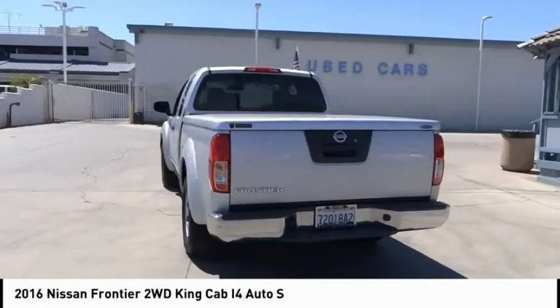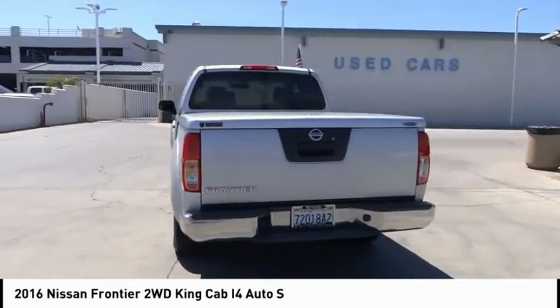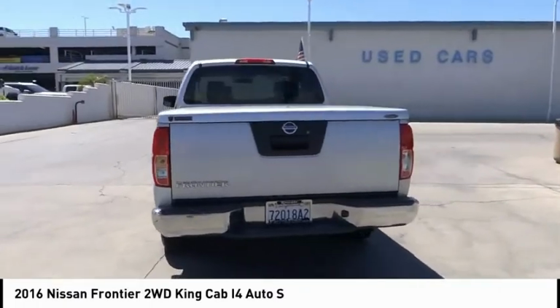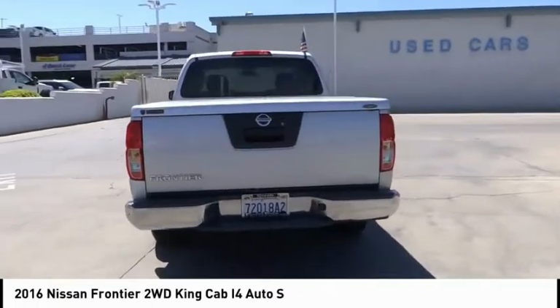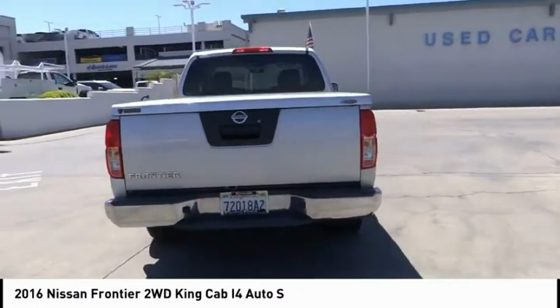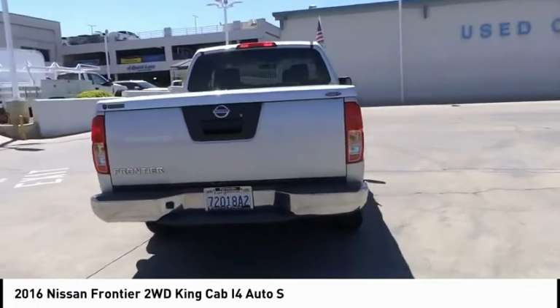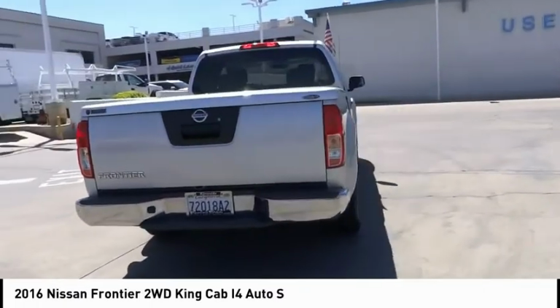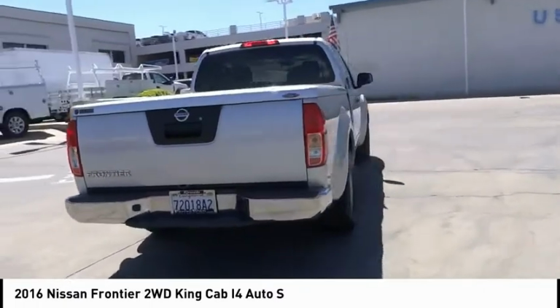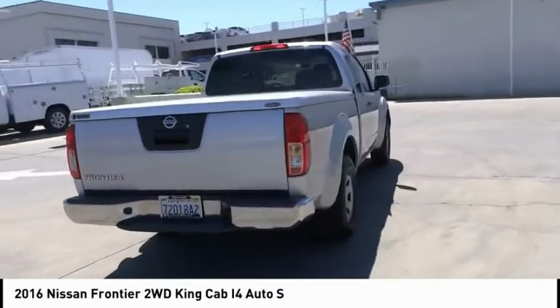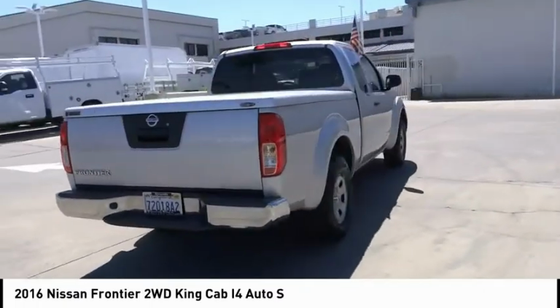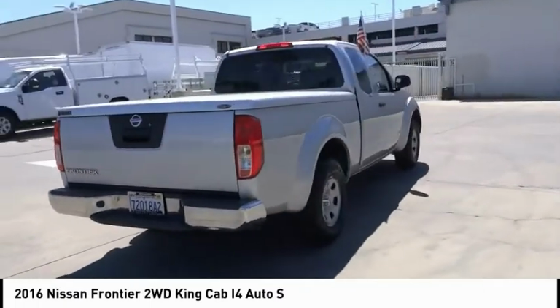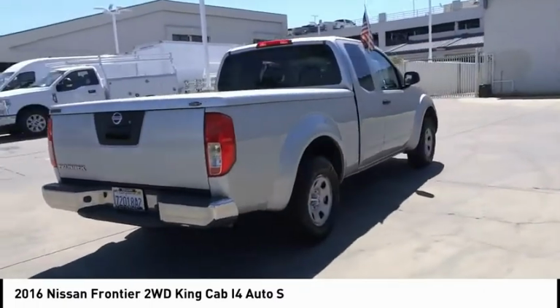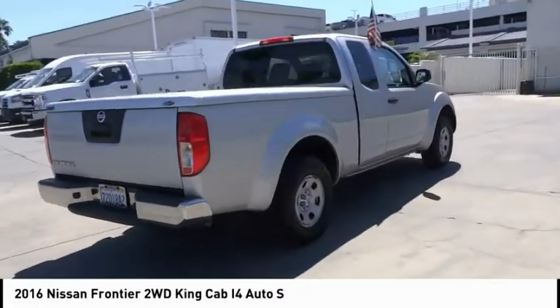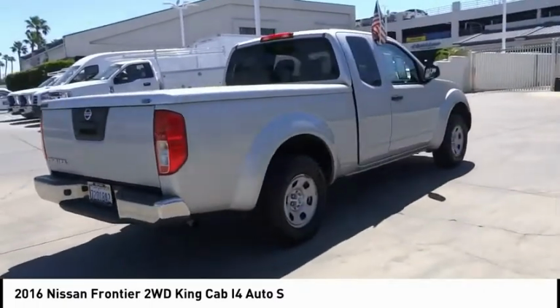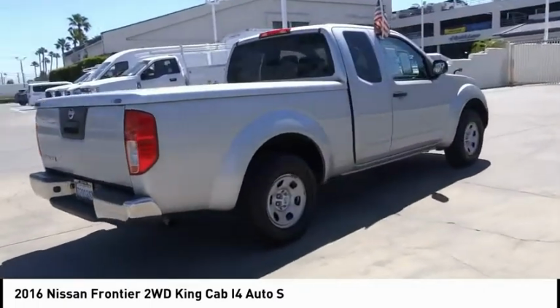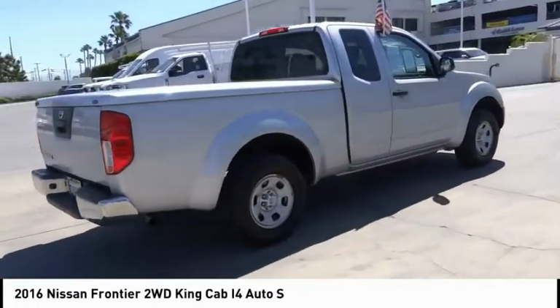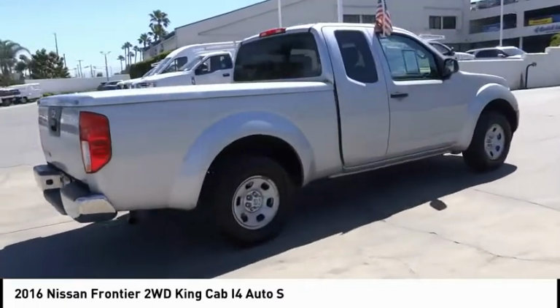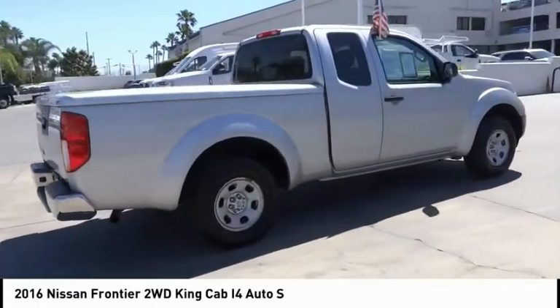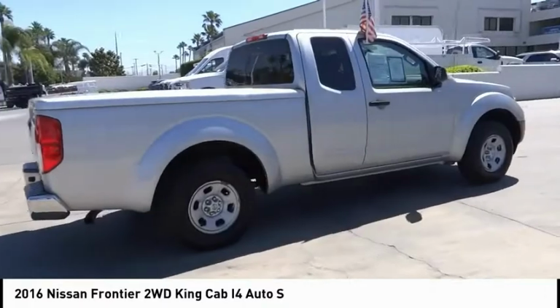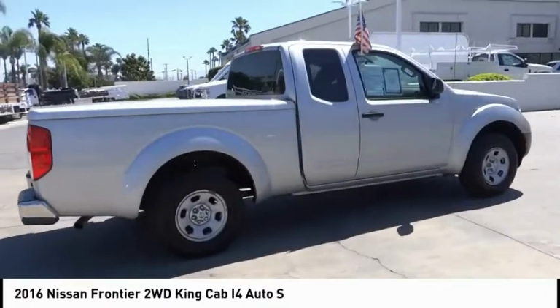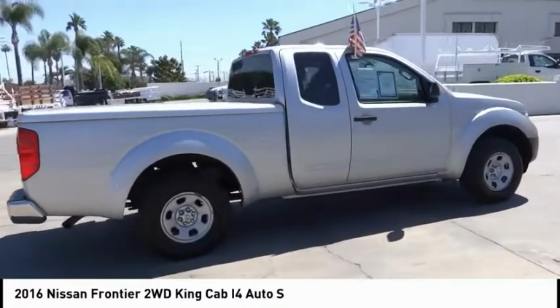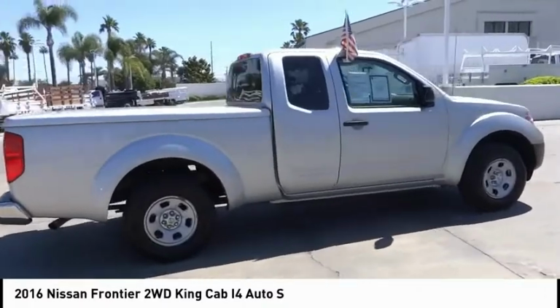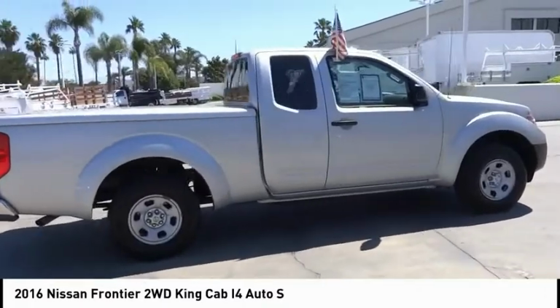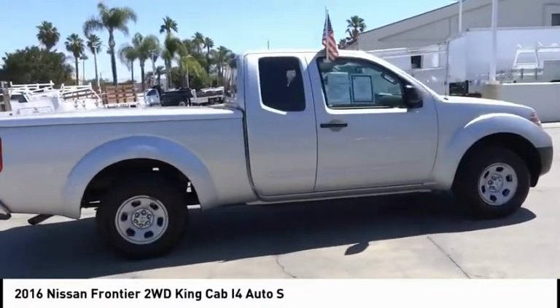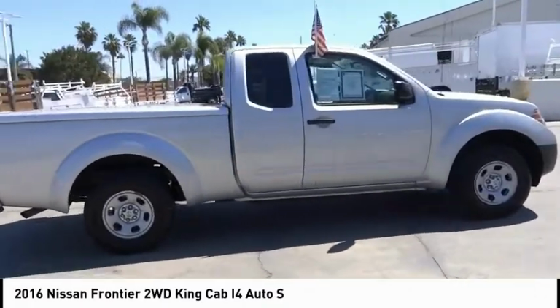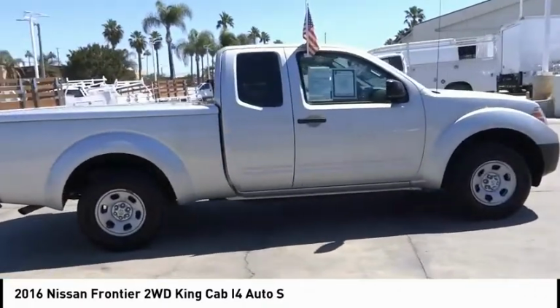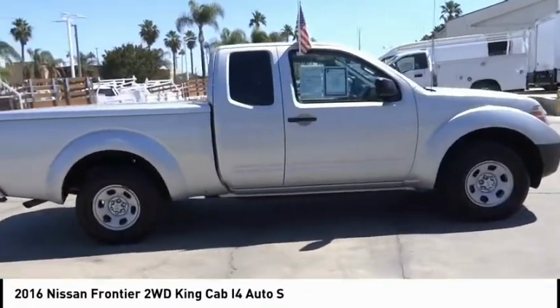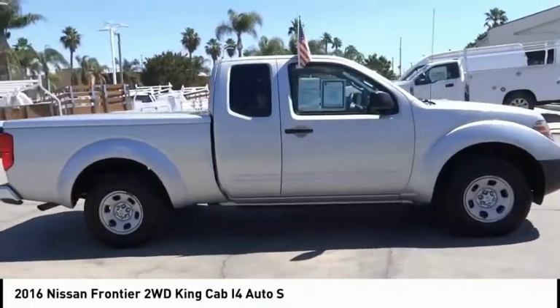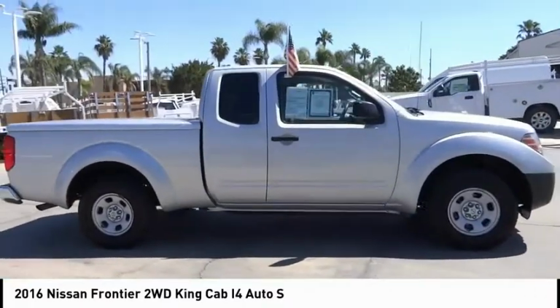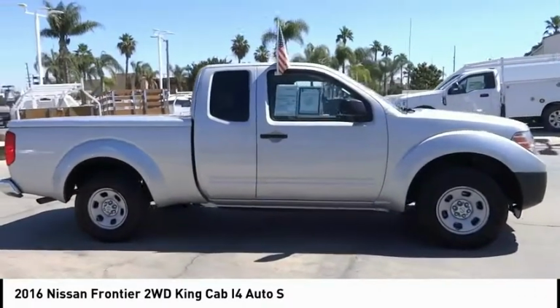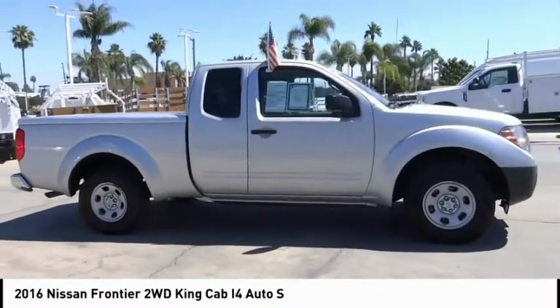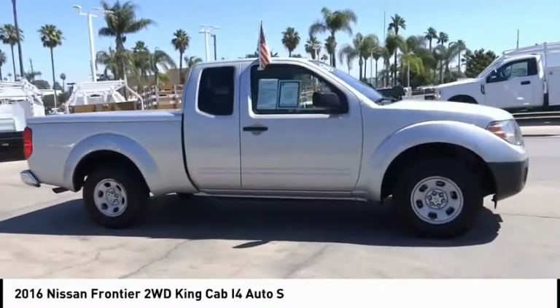The Frontier's interior comforts include cab versatility, under-seat storage, and seating for five. This vehicle has less than 85,000 miles.